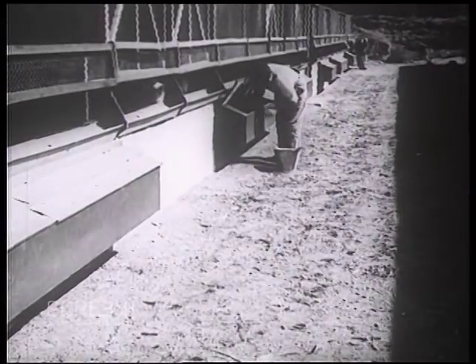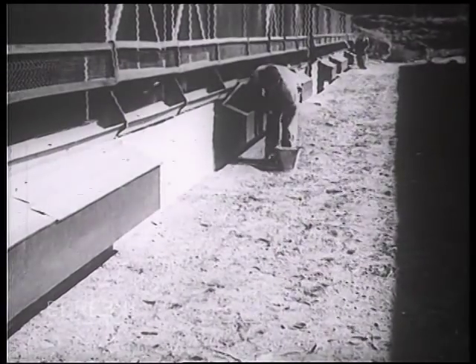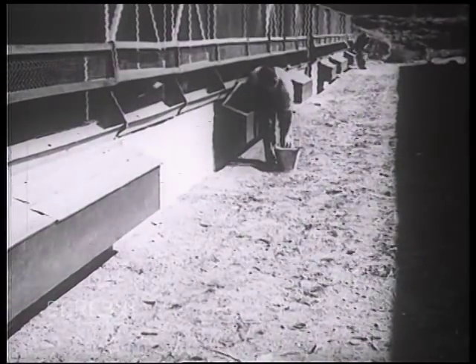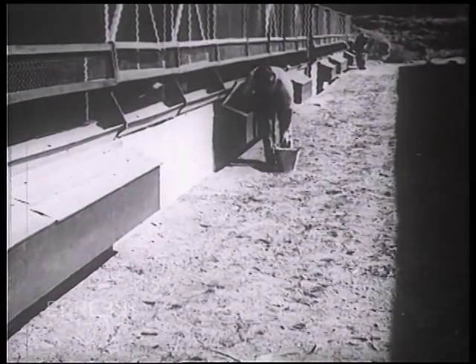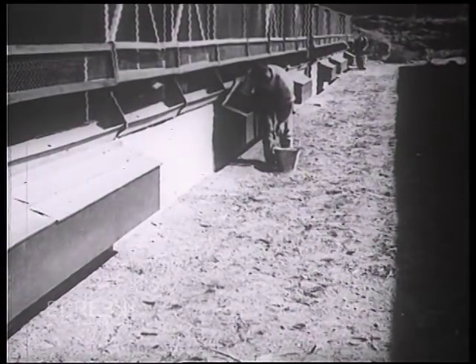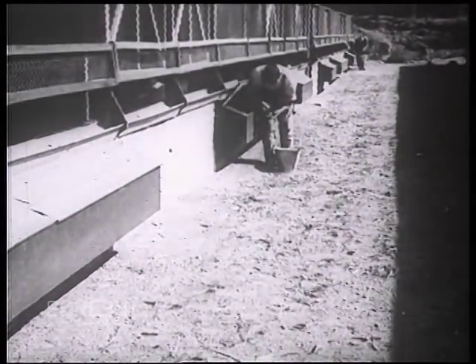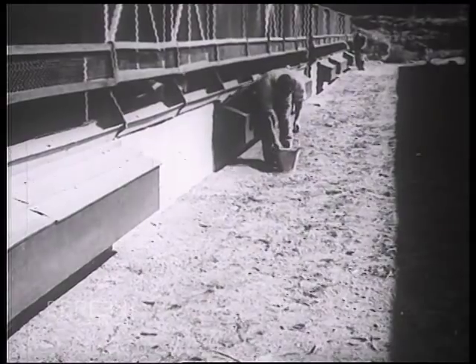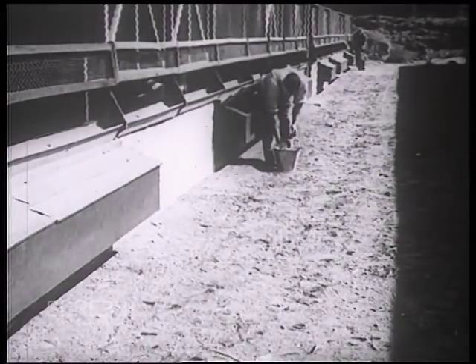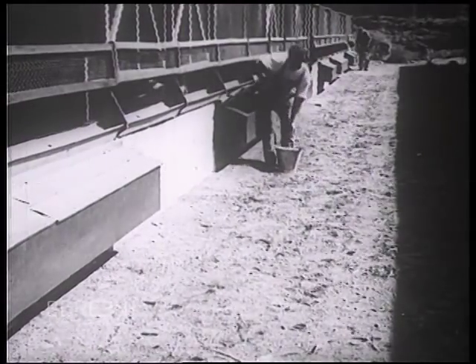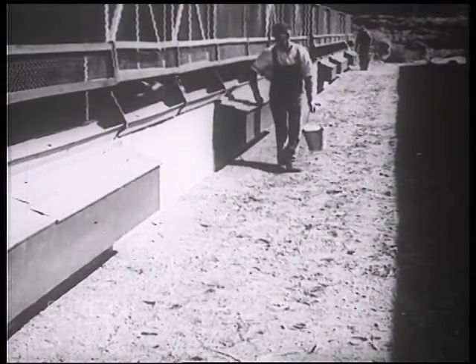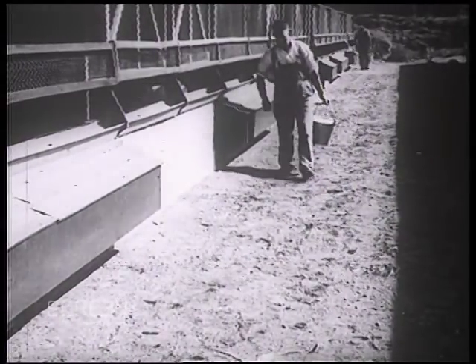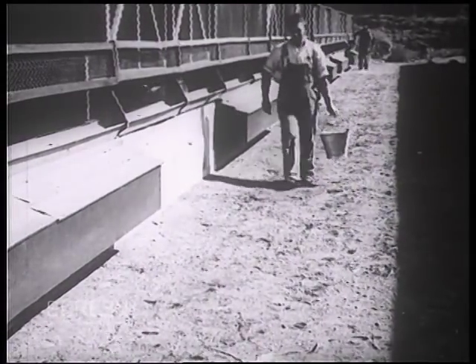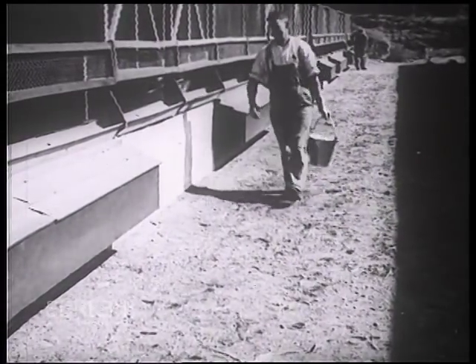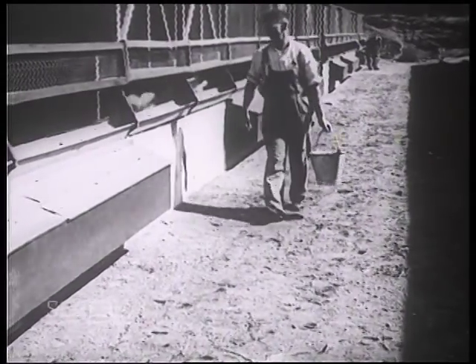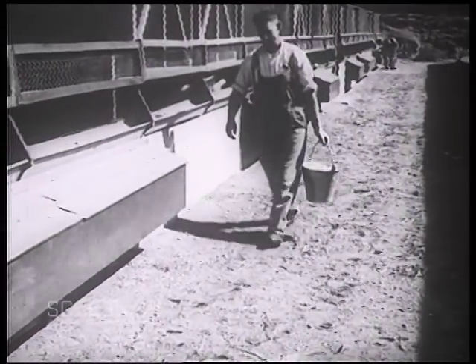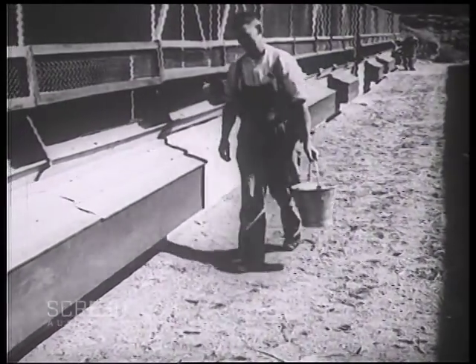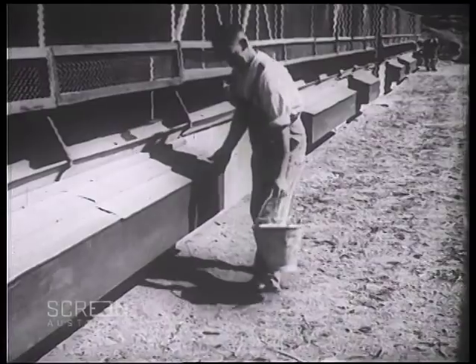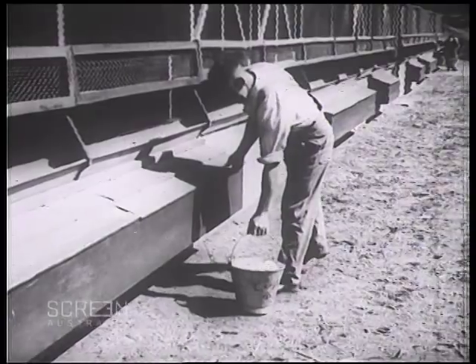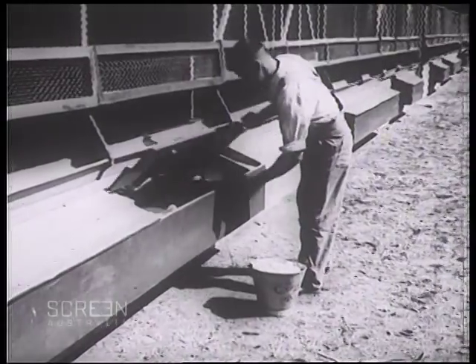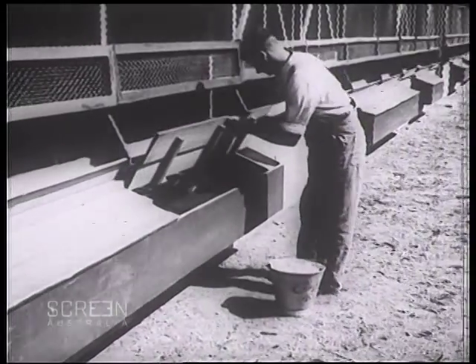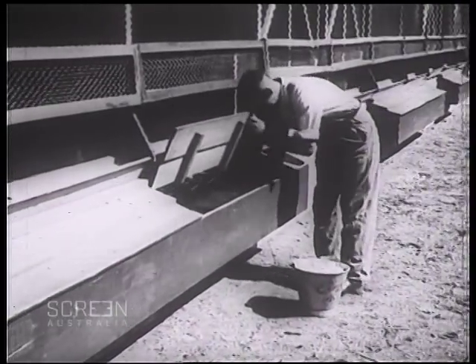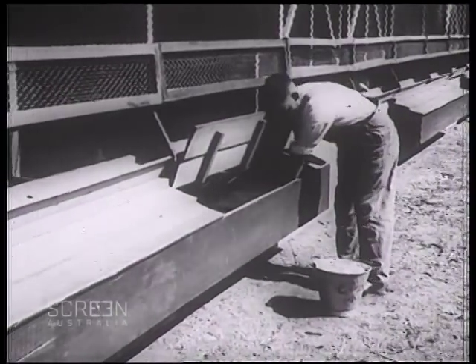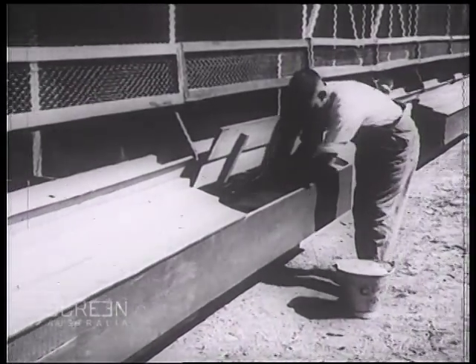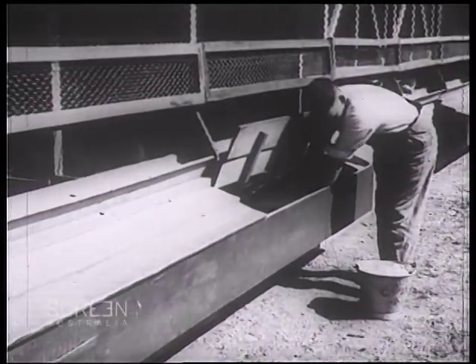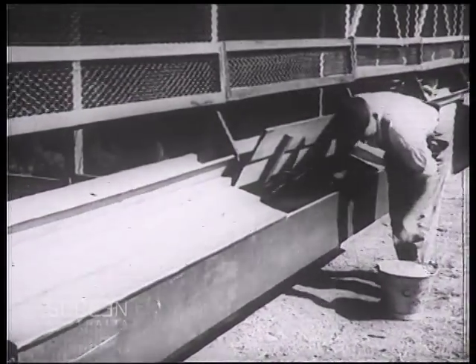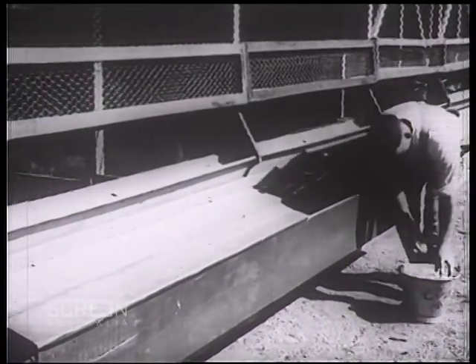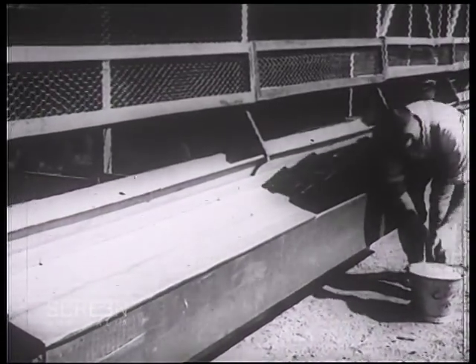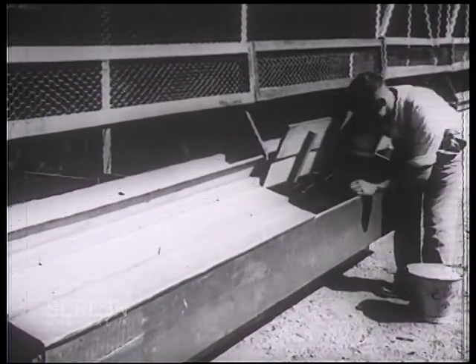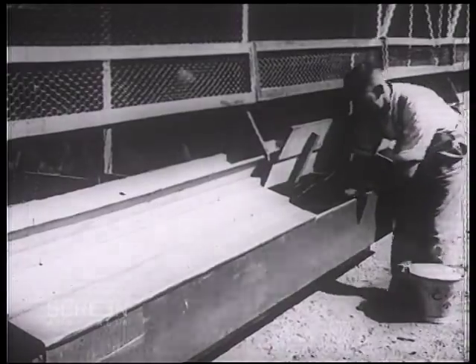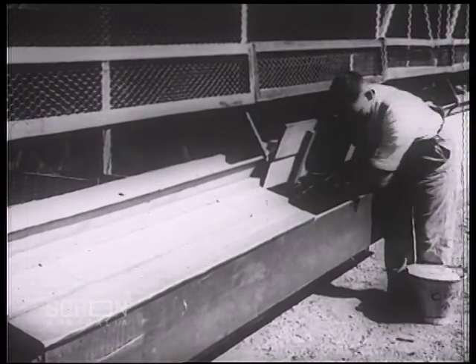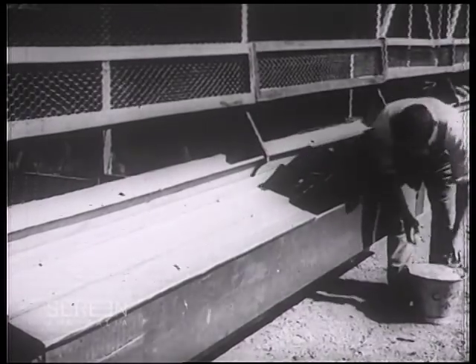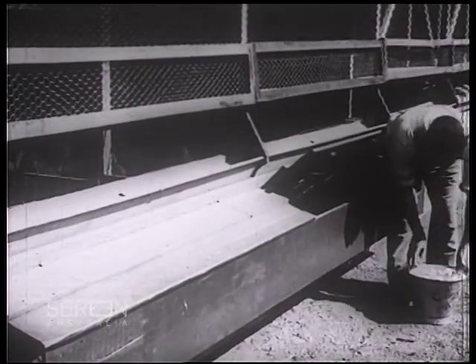One of the great secrets in marketing eggs is to collect them regularly from the nest. On a large farm this is quite a big job, but see how in this case it is made very simple, and you will notice the birds are disturbed as little as possible.